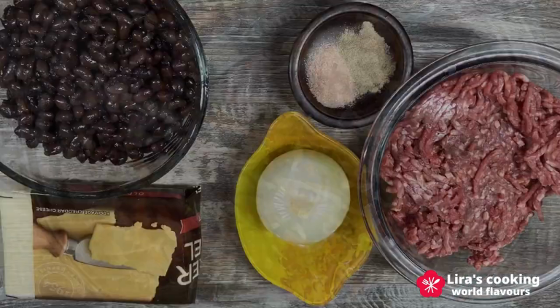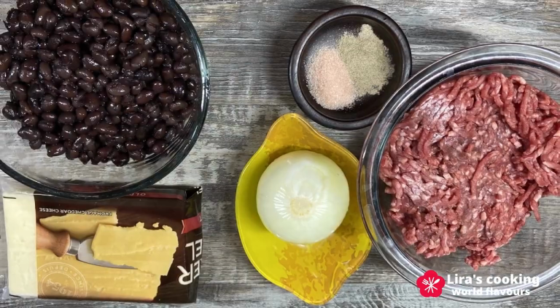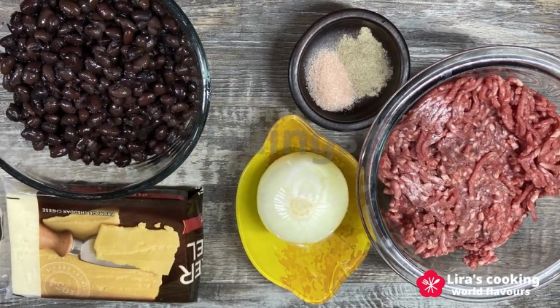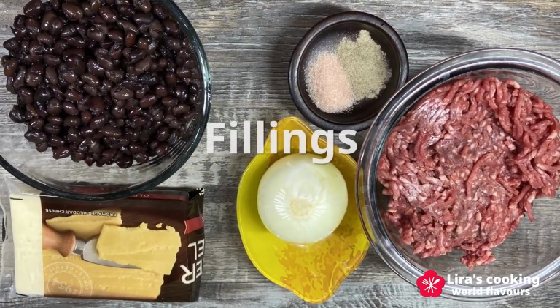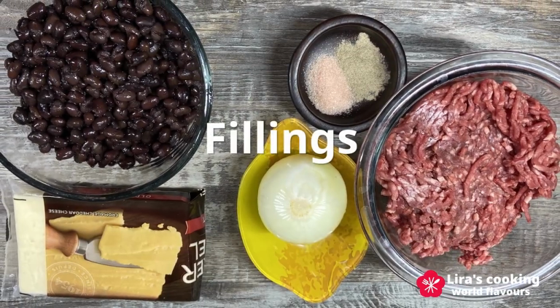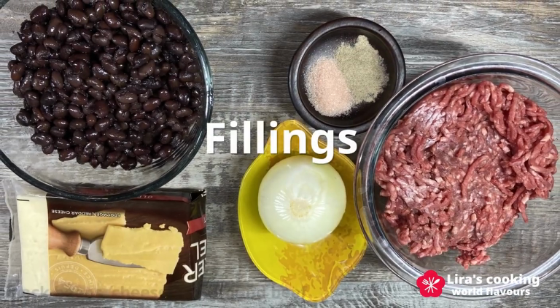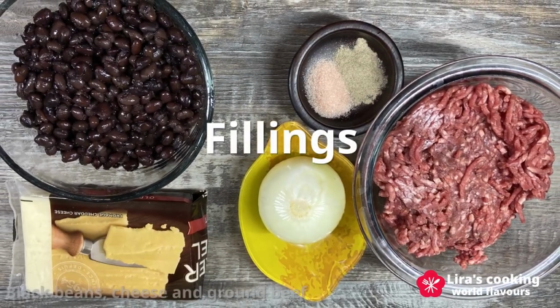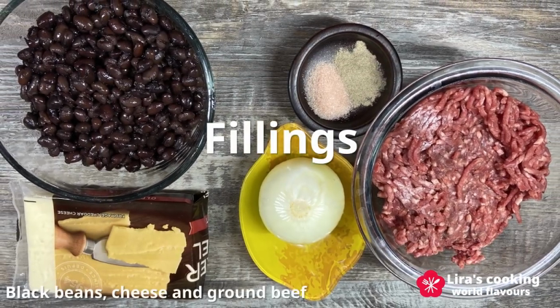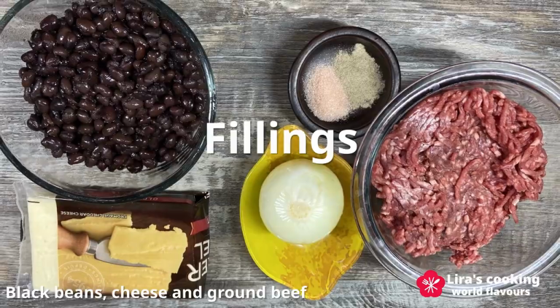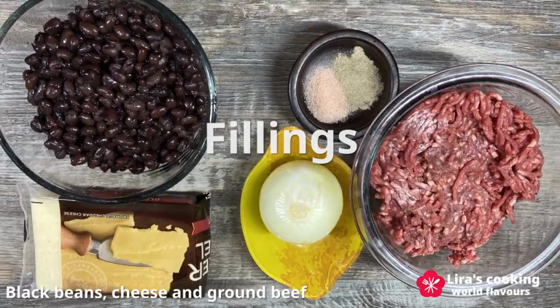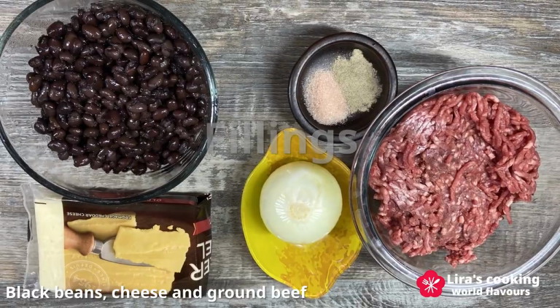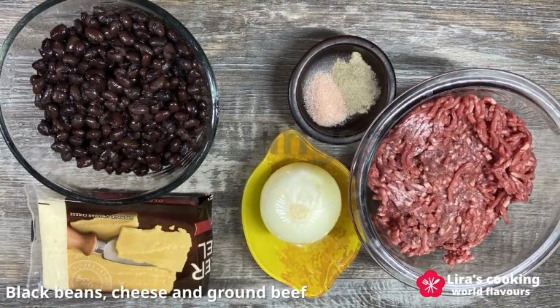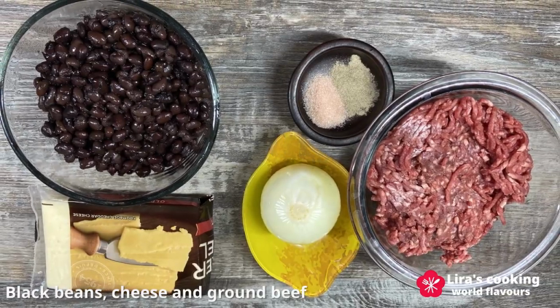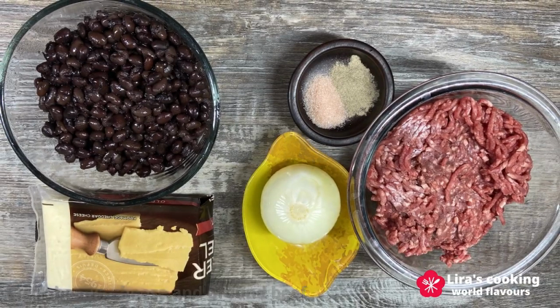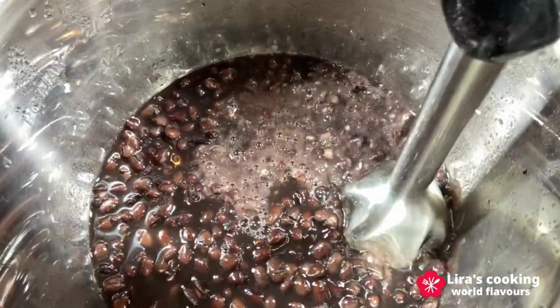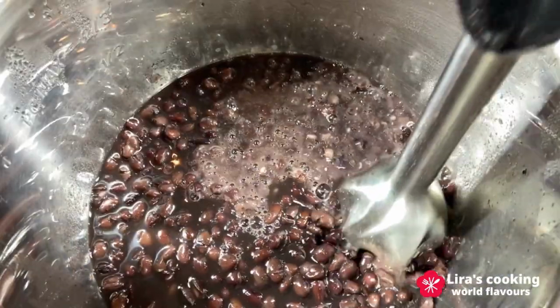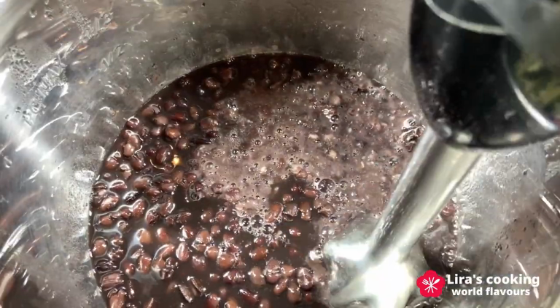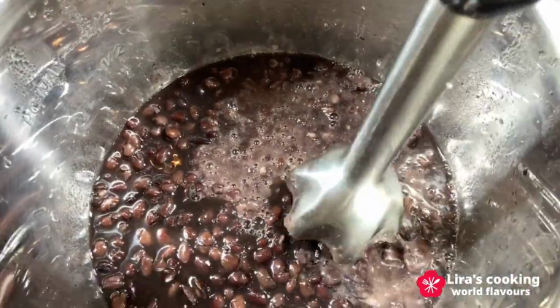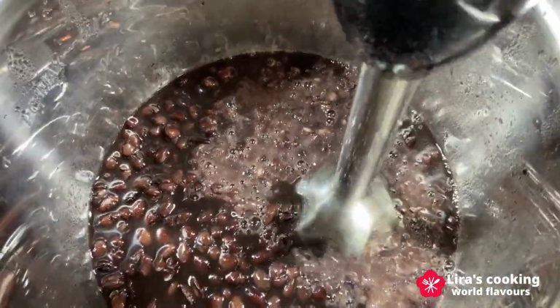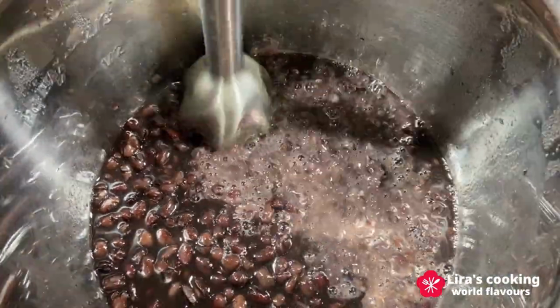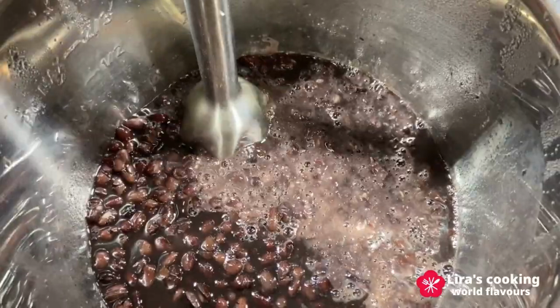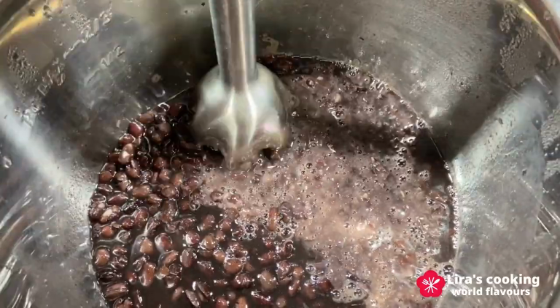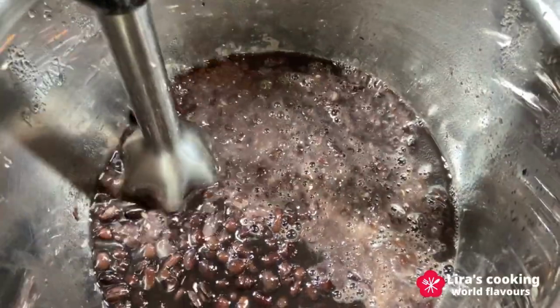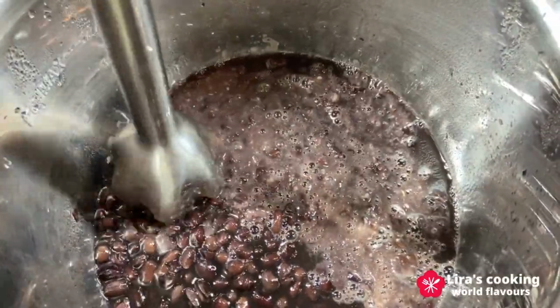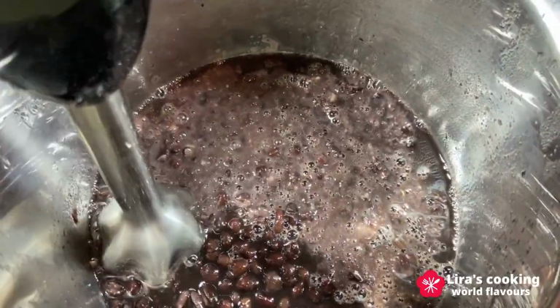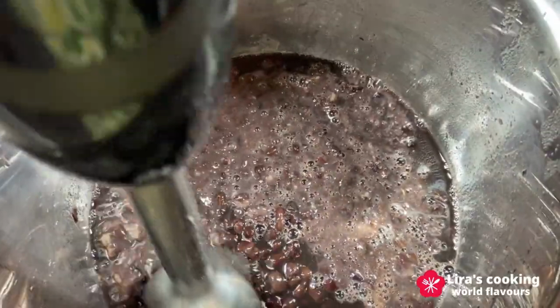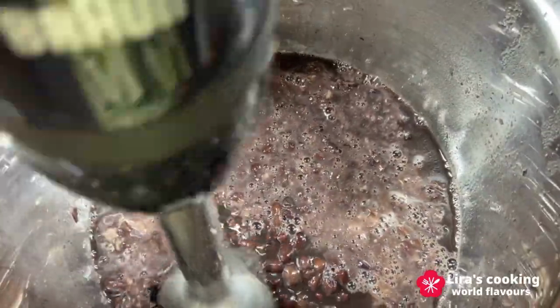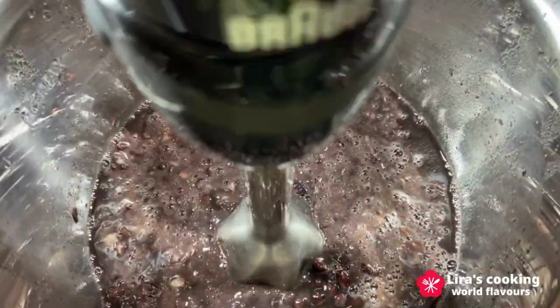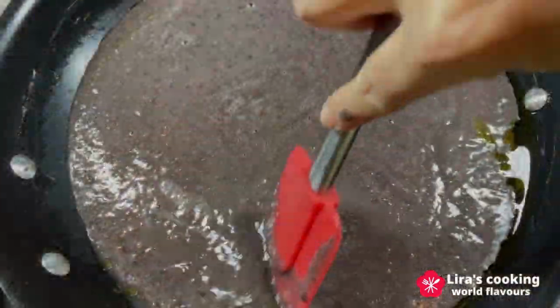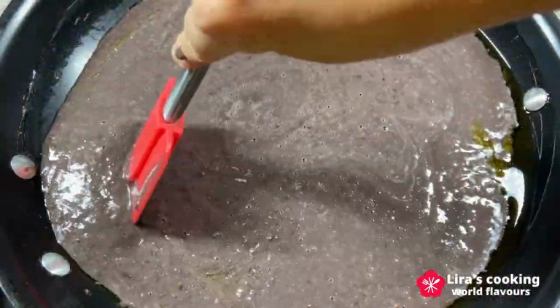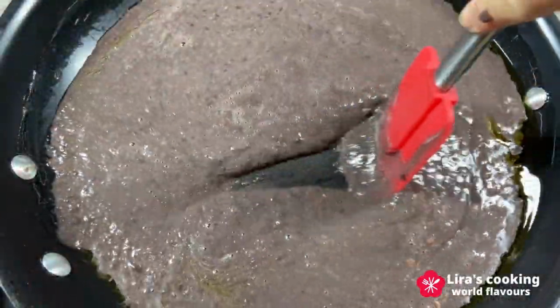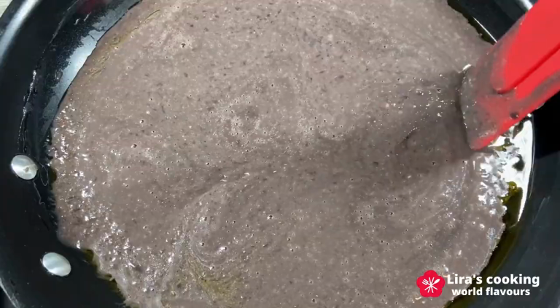For the fillings, I am using black beans, cheese and ground beef — you can pick your favorites. Blend cooked black beans with a hand blender, then cook it down in a pan until it reaches your desired consistency.